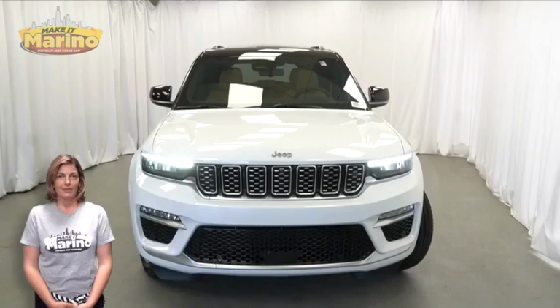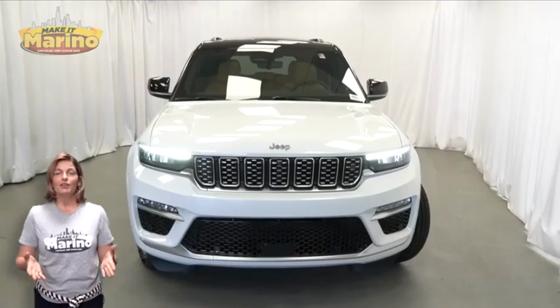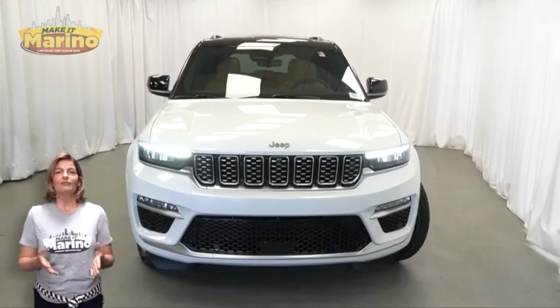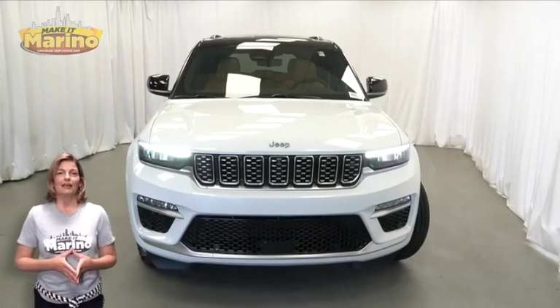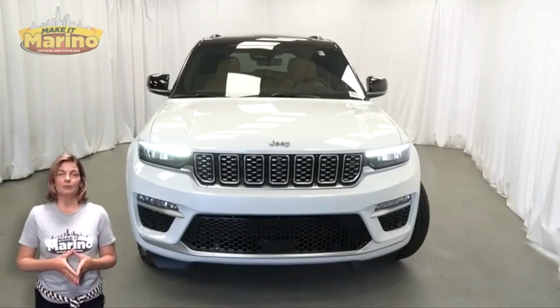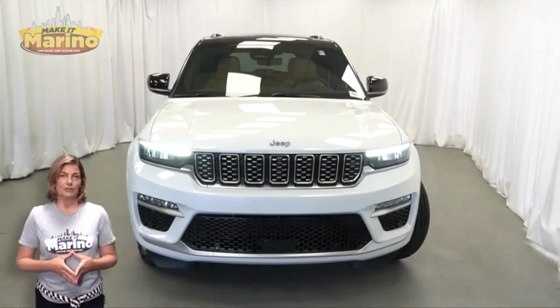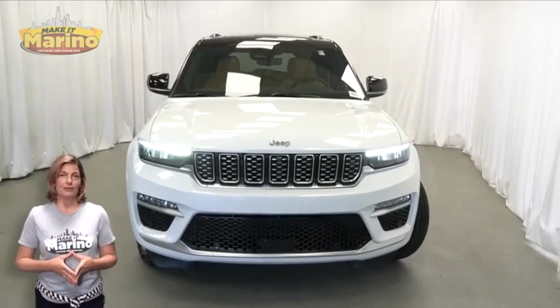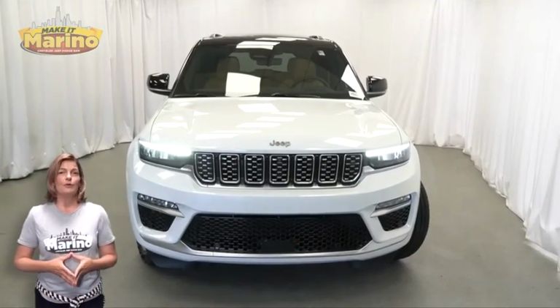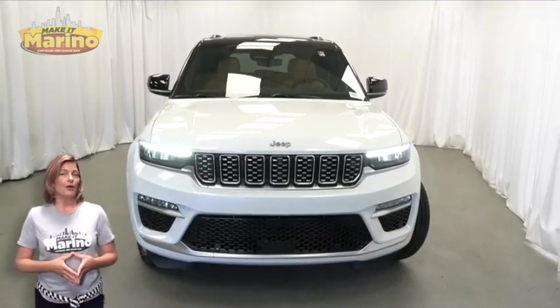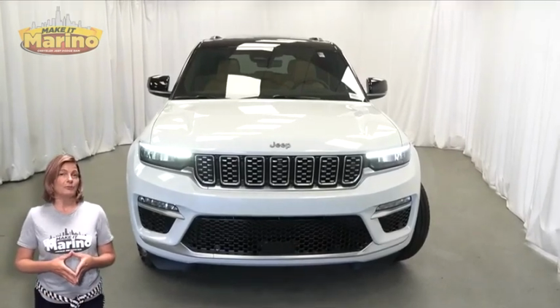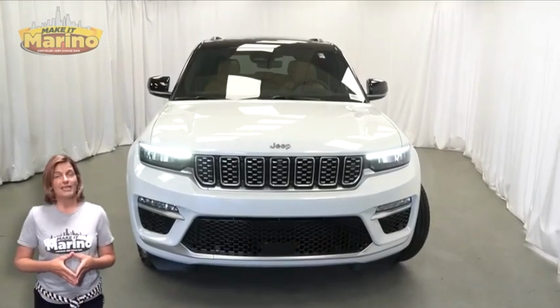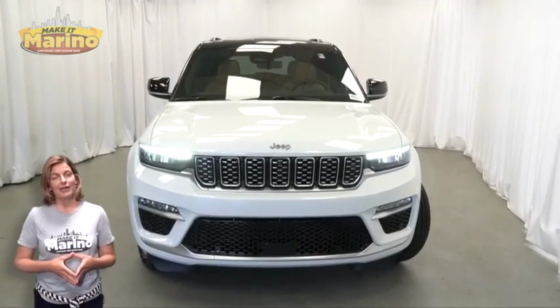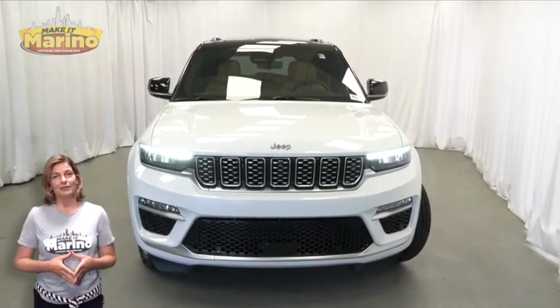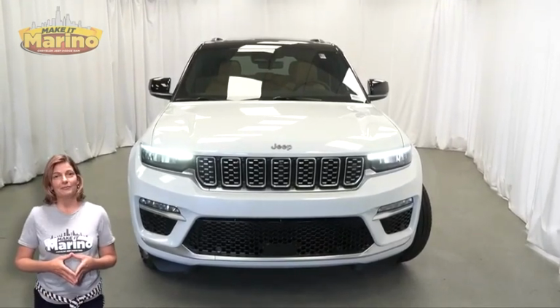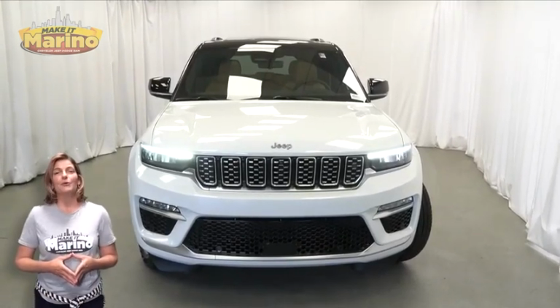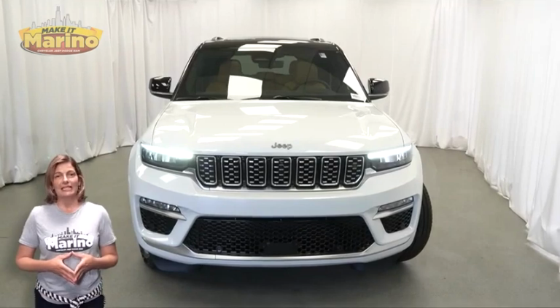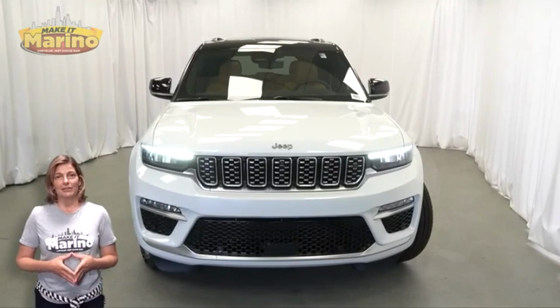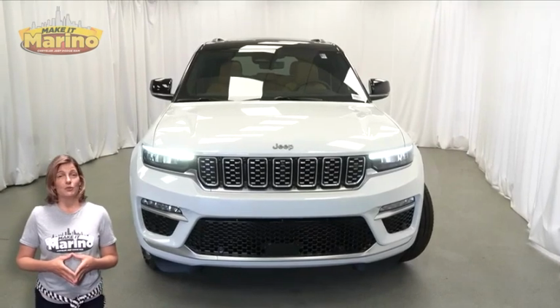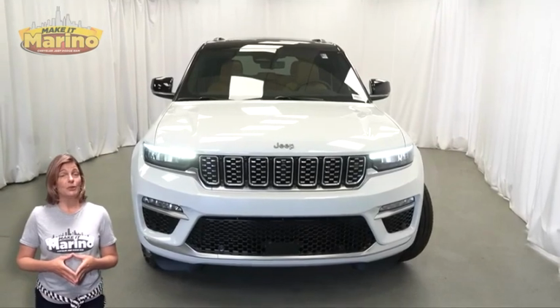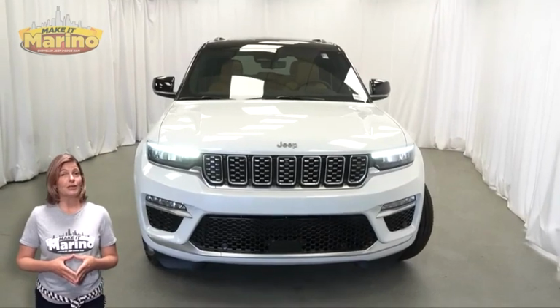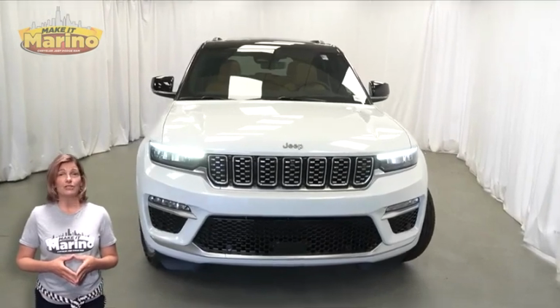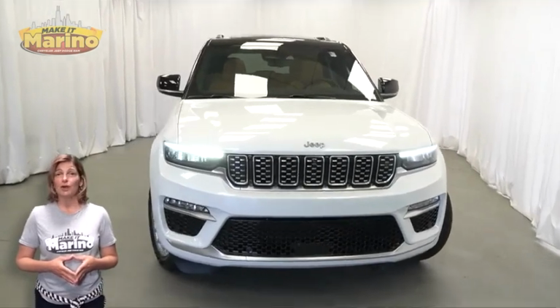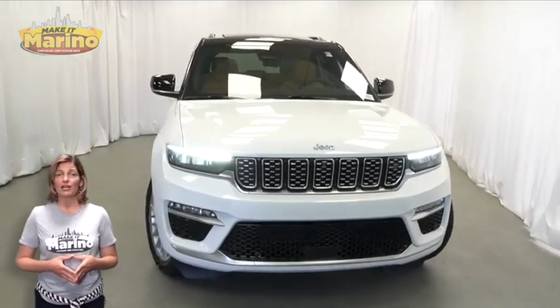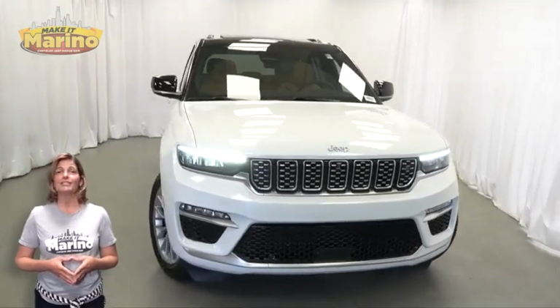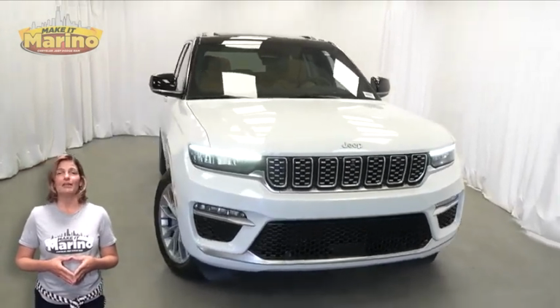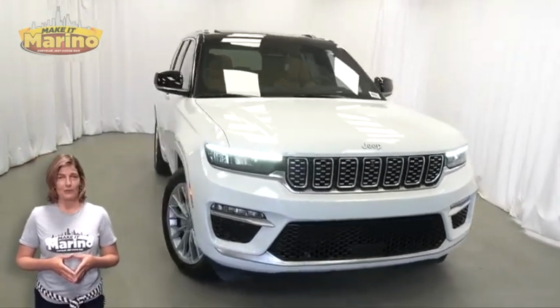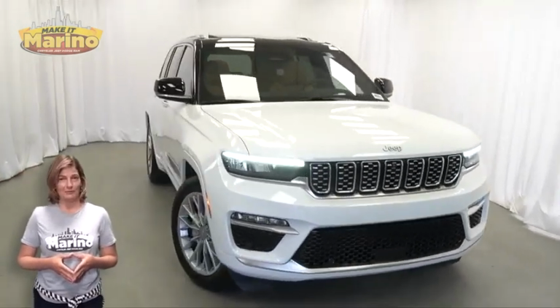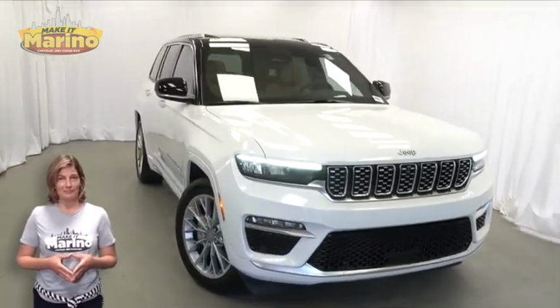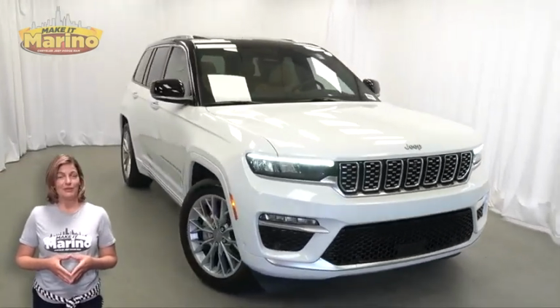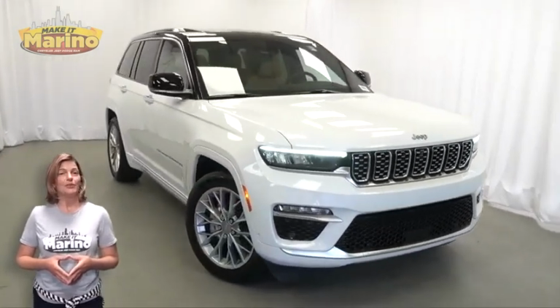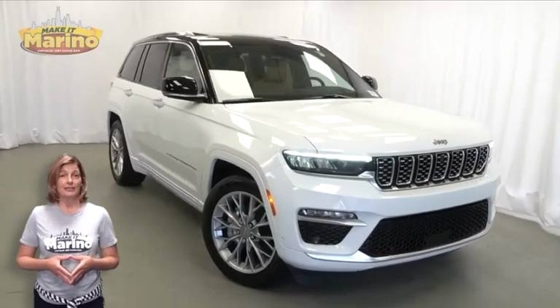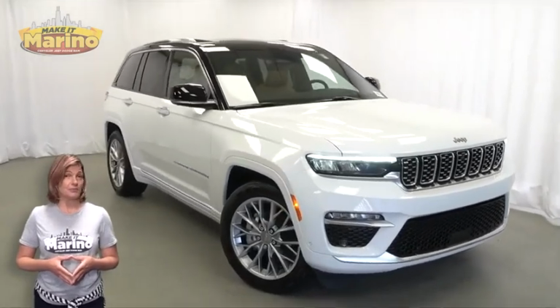Looking for a highly equipped SUV with all the right options and reliability? We'll take a look at this 2023 Jeep Grand Cherokee Summit in bright white with heads-up display,